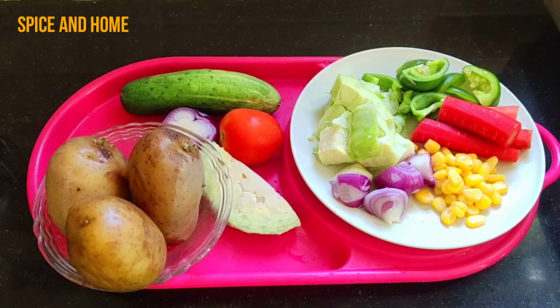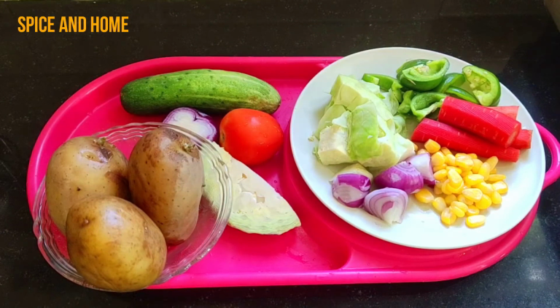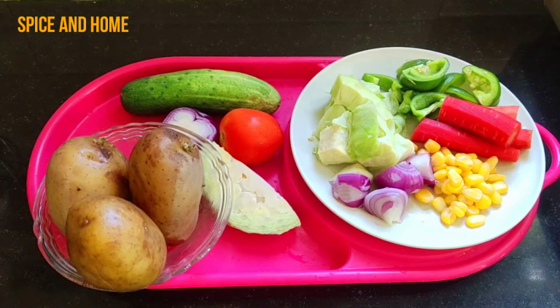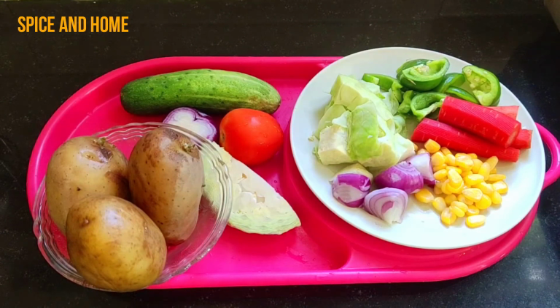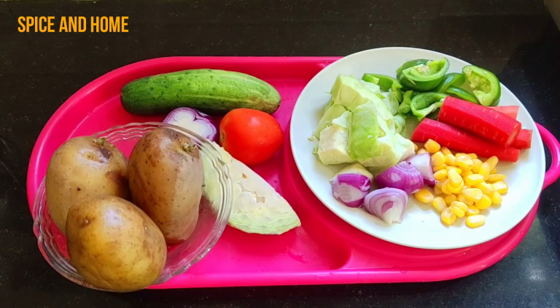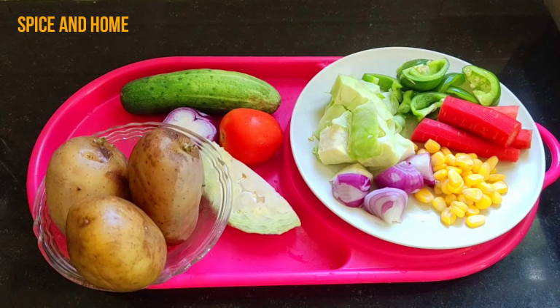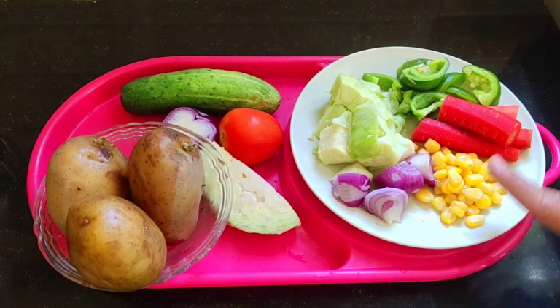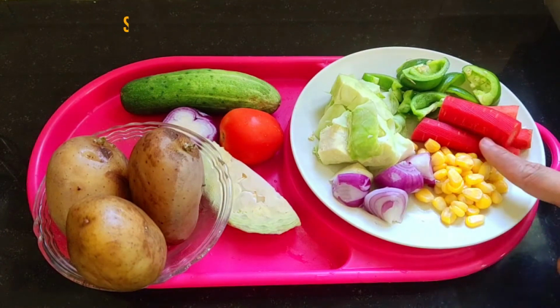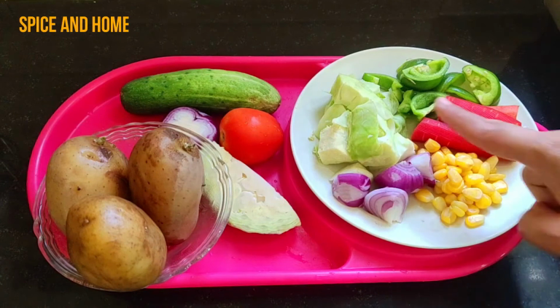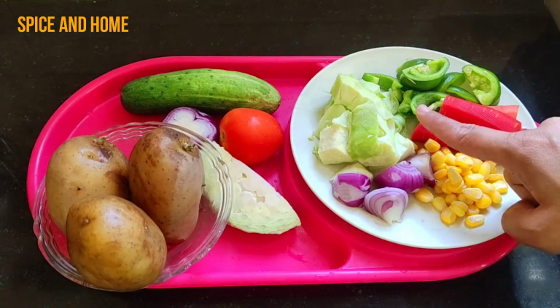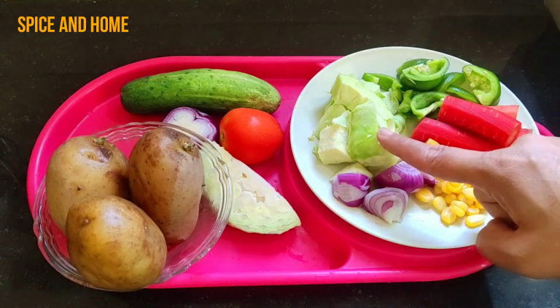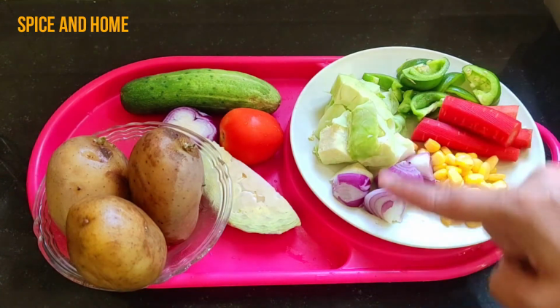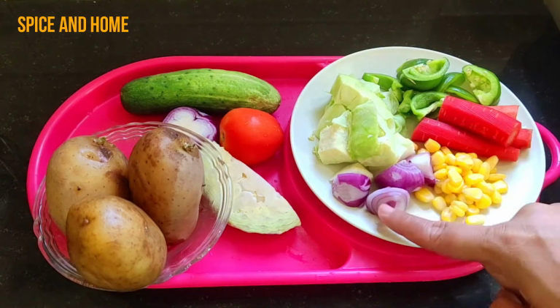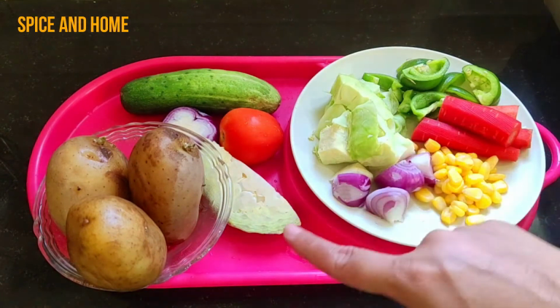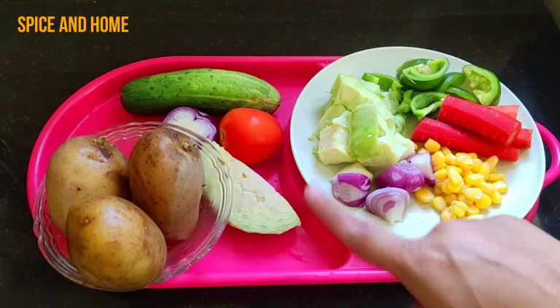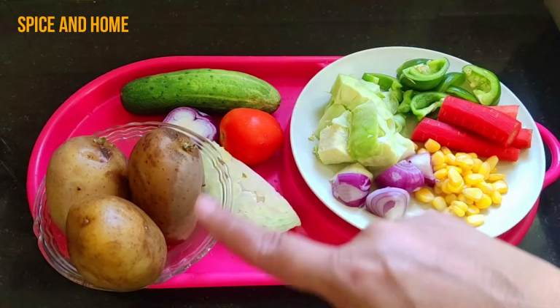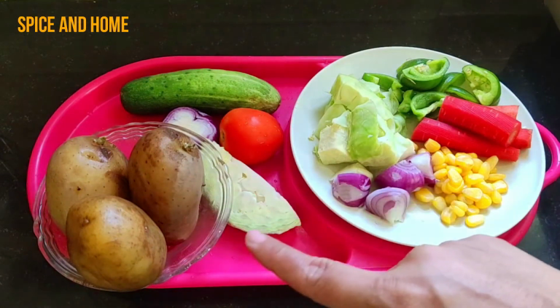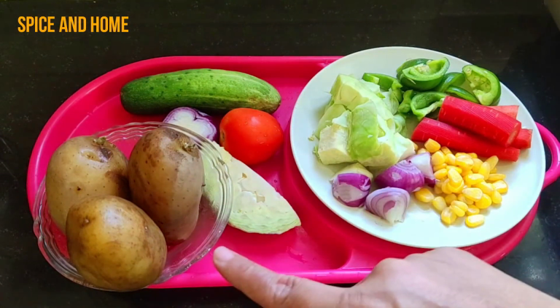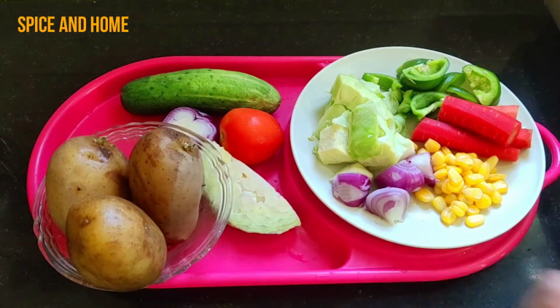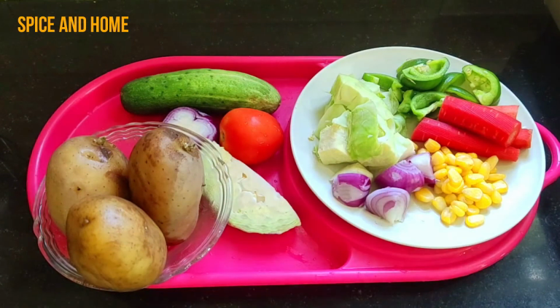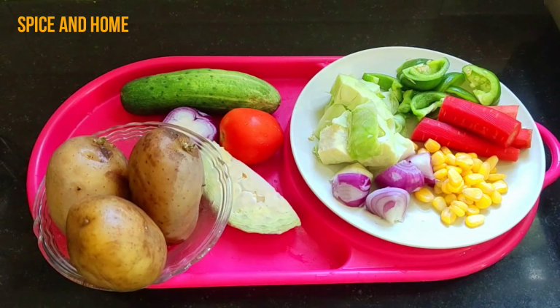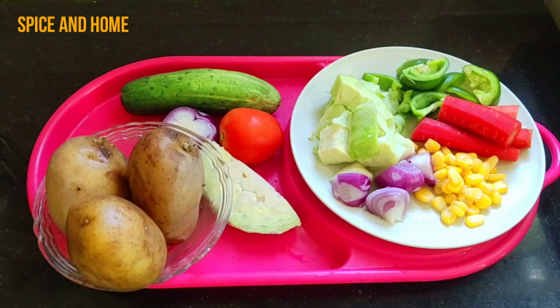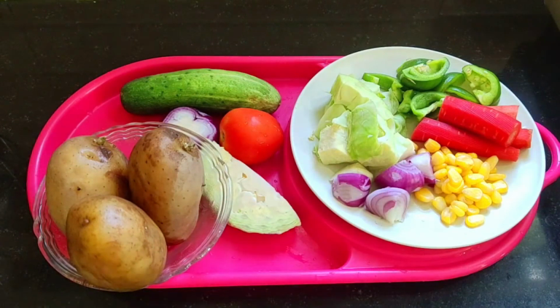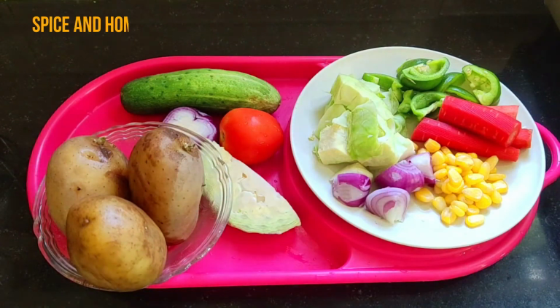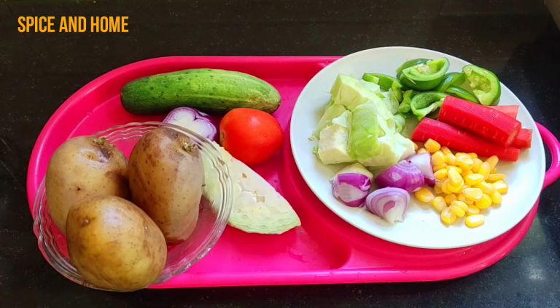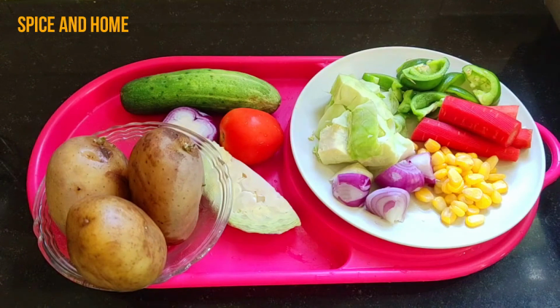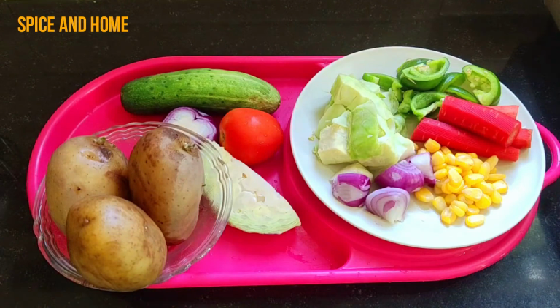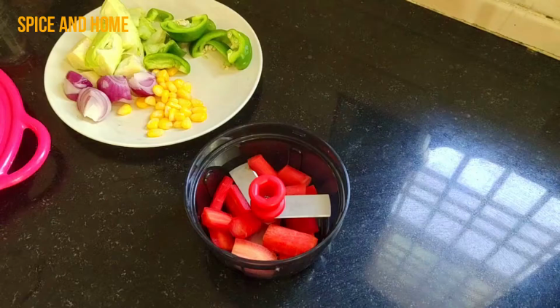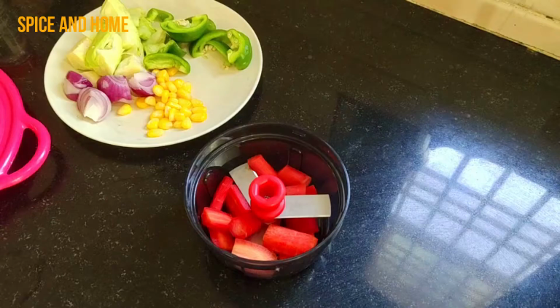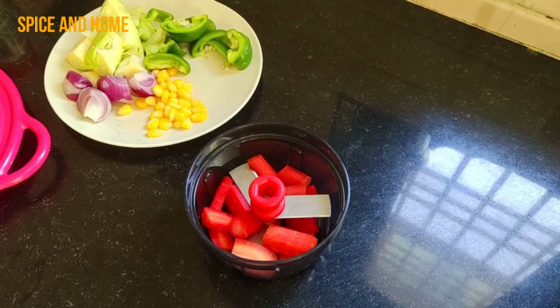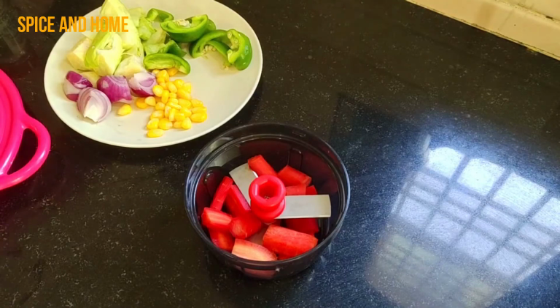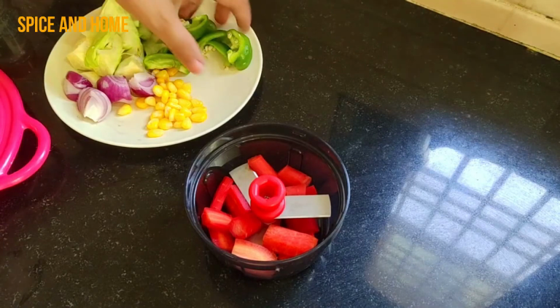I have added many vegetables. I have brought boiled sweet corn, carrot, shimla mirch (capsicum), patta gobi (cabbage), onion, and some boiled potatoes. I will chop the vegetables.